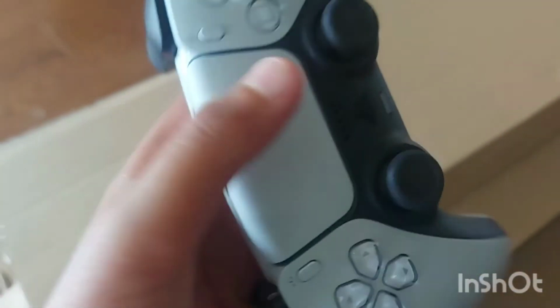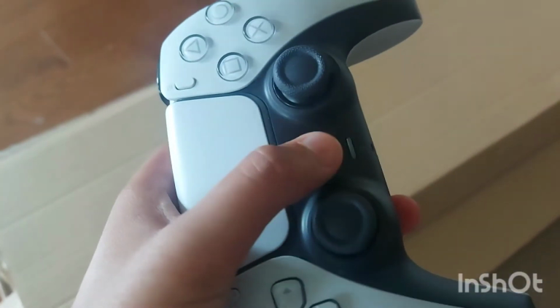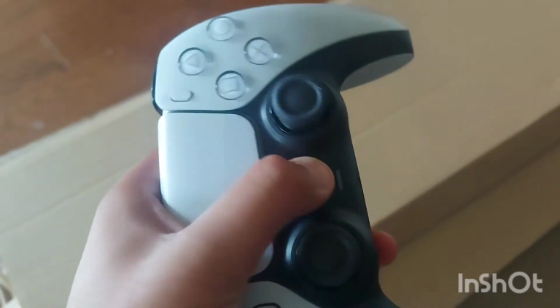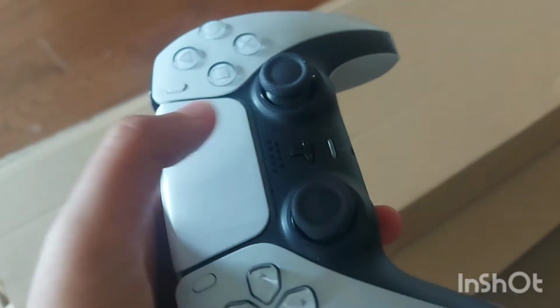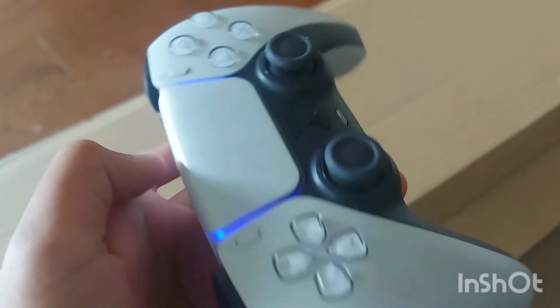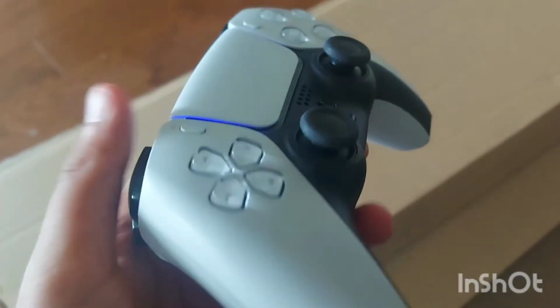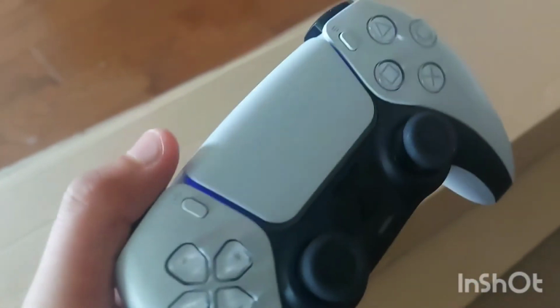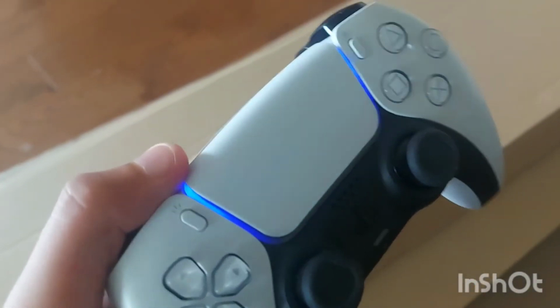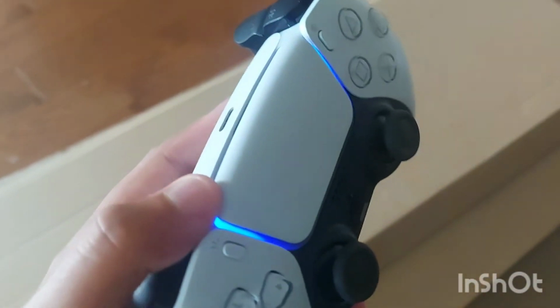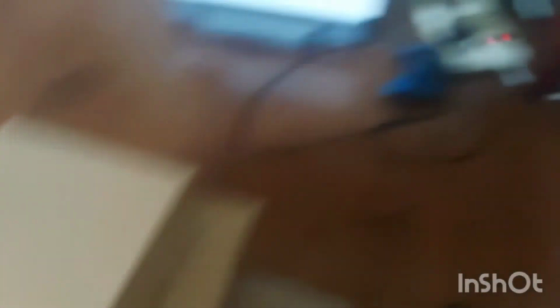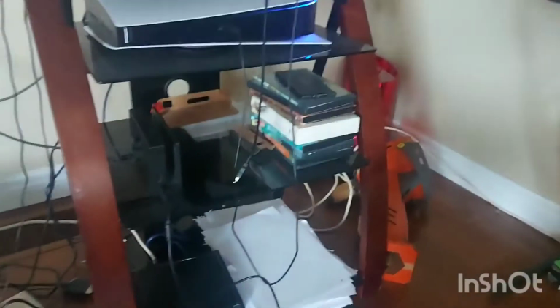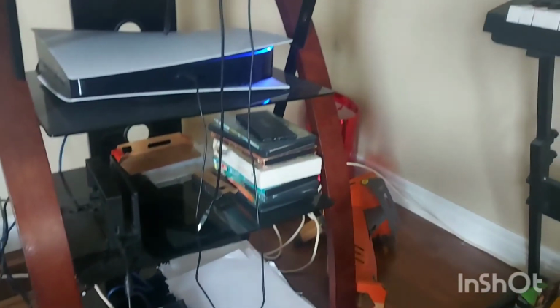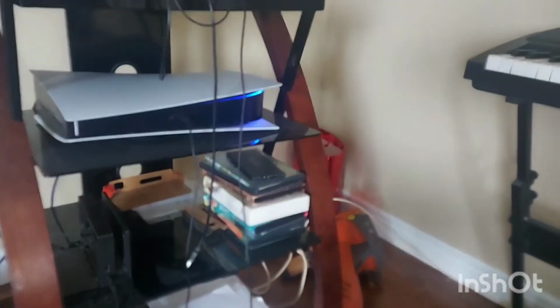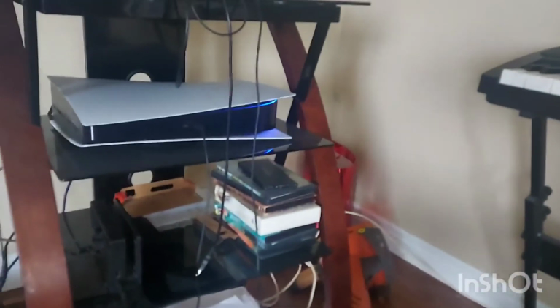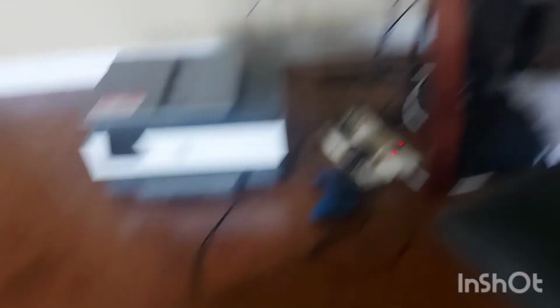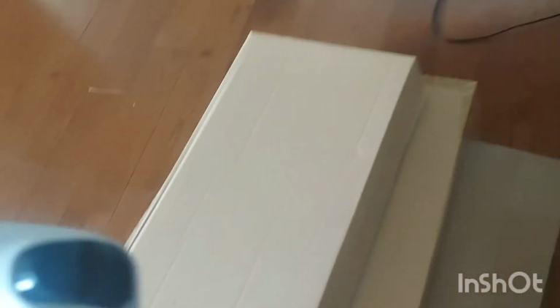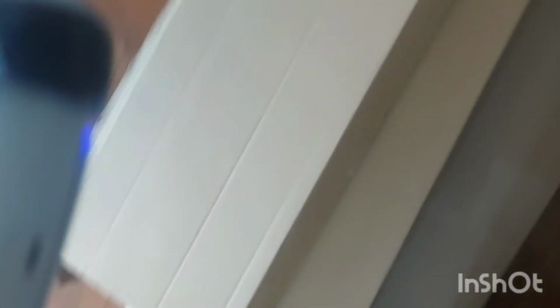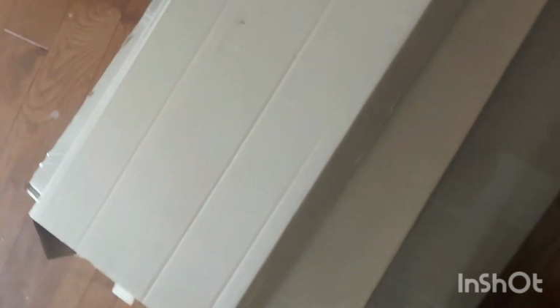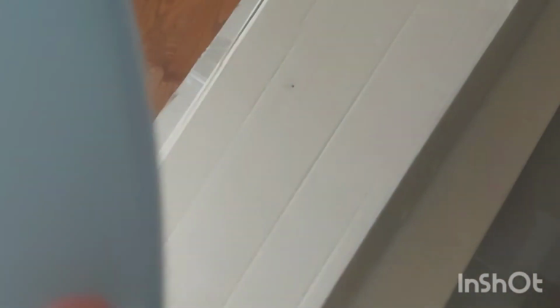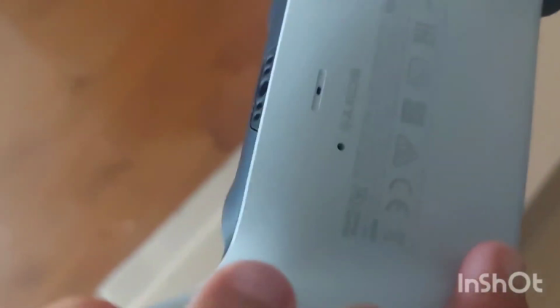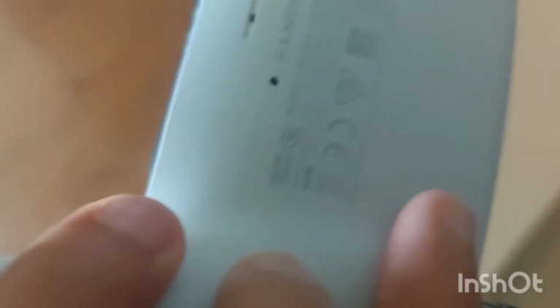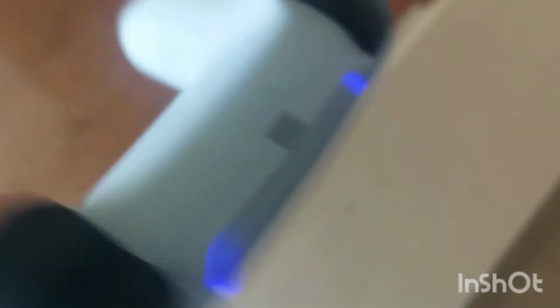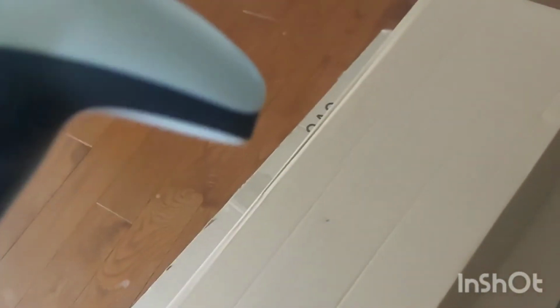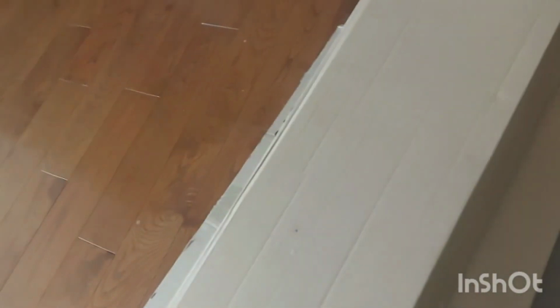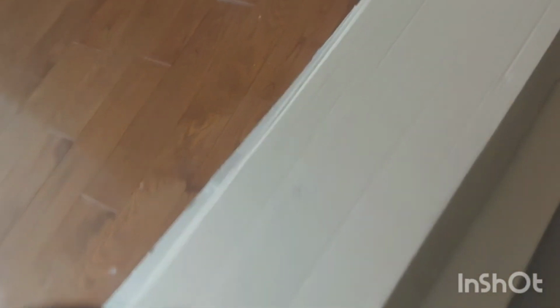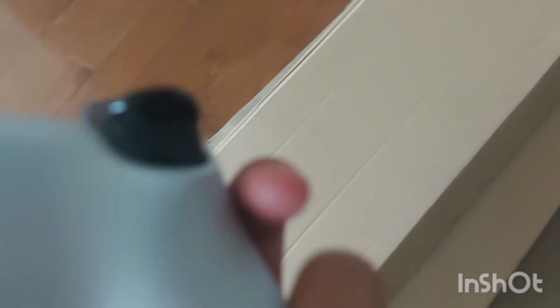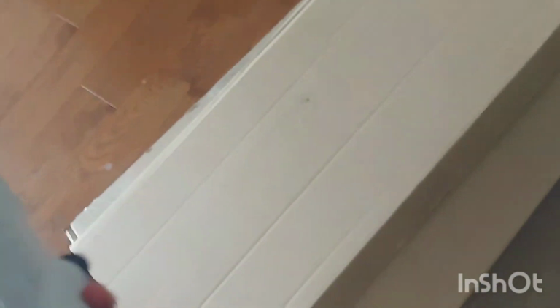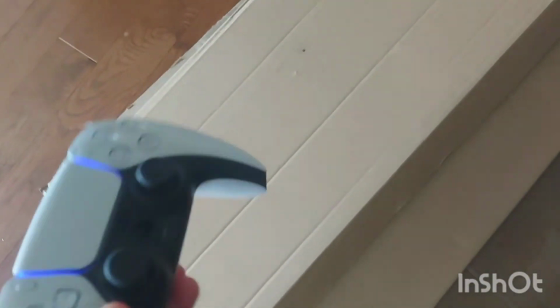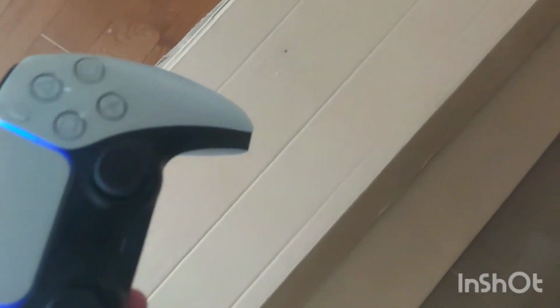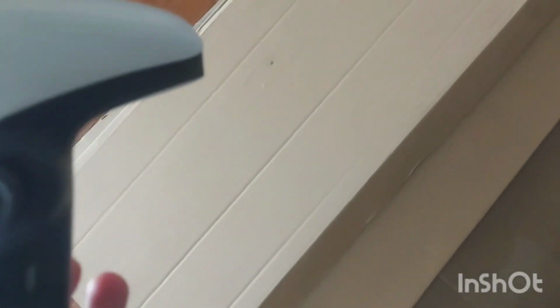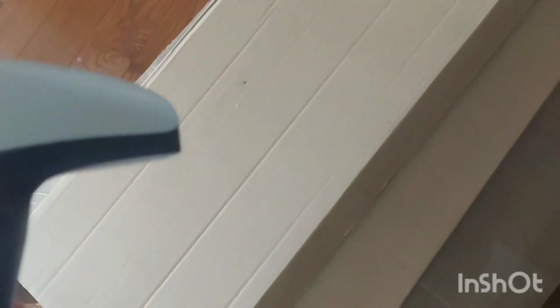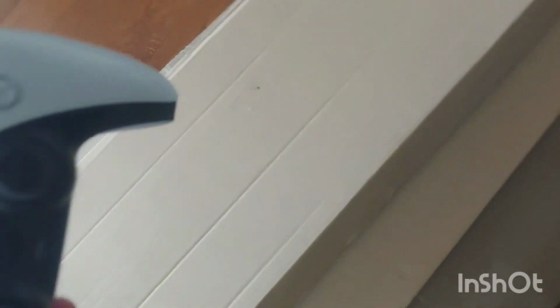If you guys want to see it turned on, here you go. Here's the controller turning on, there's the console turning on. Anyways, we got Sony on the bottom and yeah, I'm pretty sure that's all of the controller.